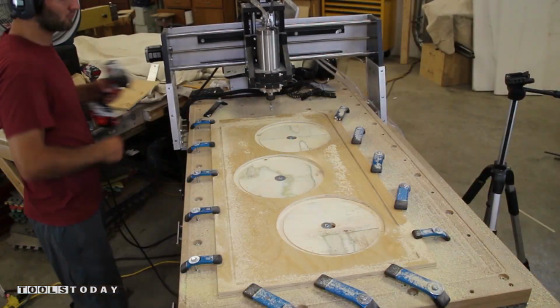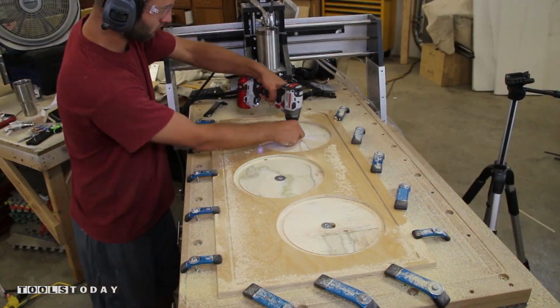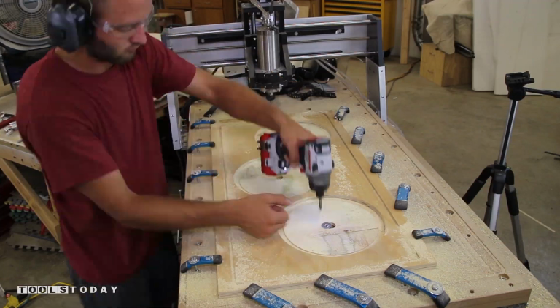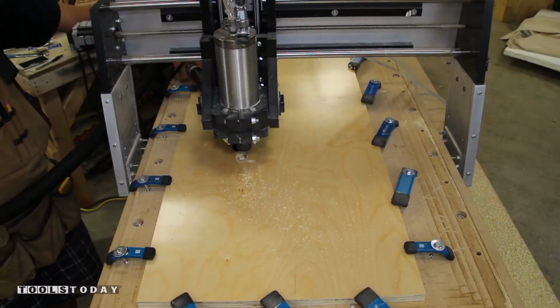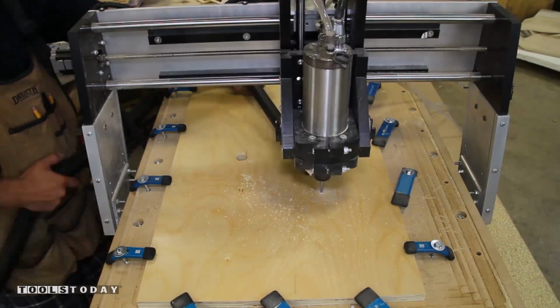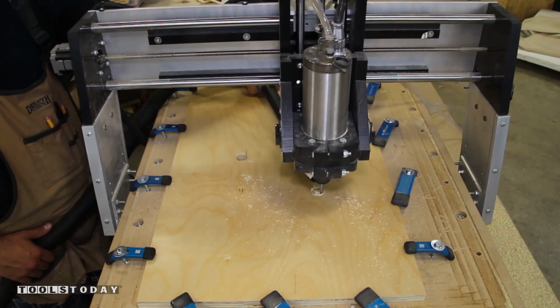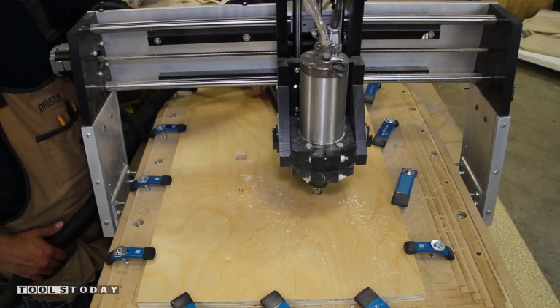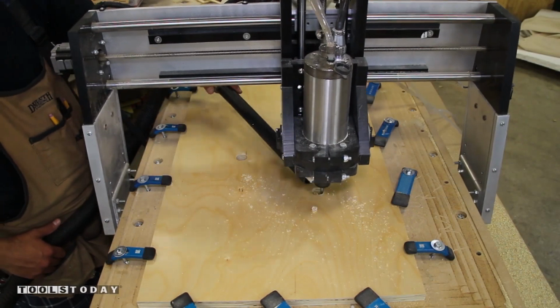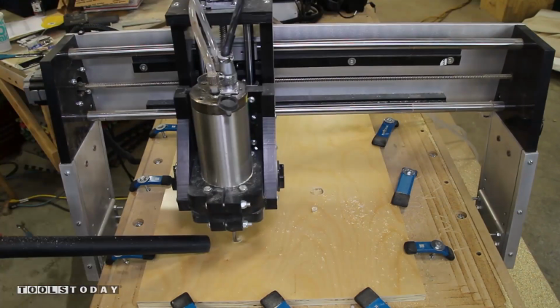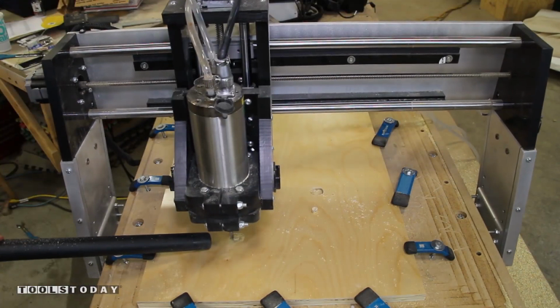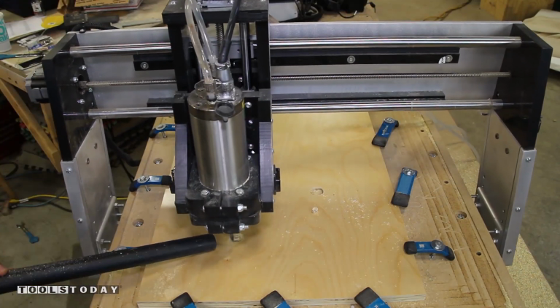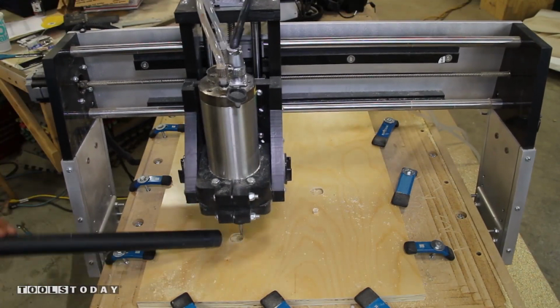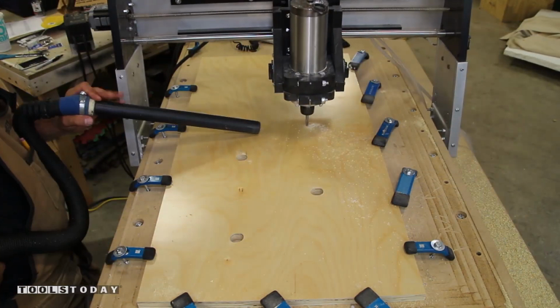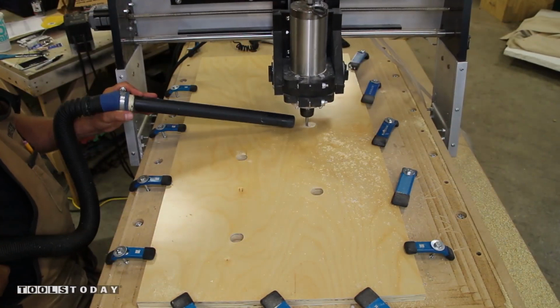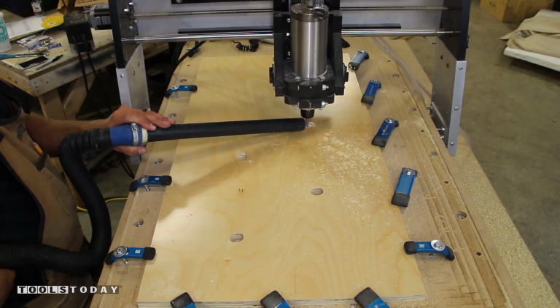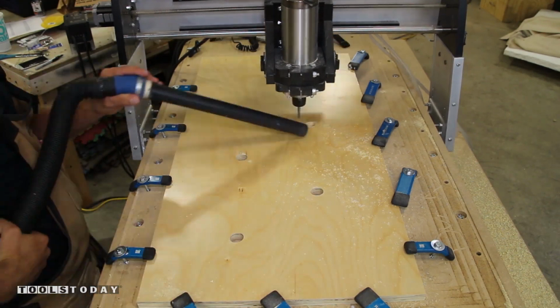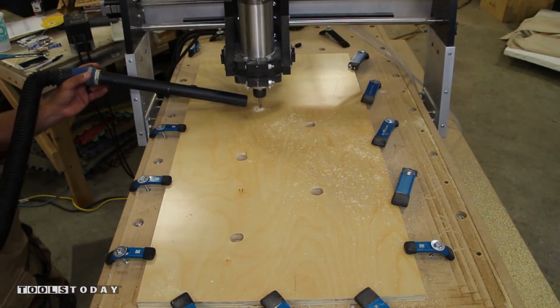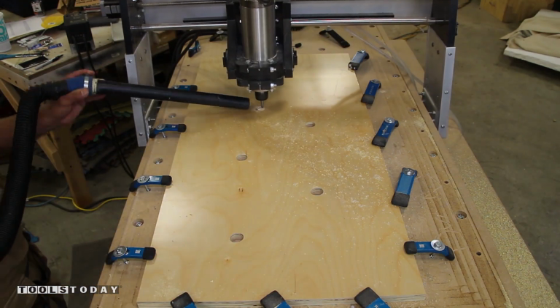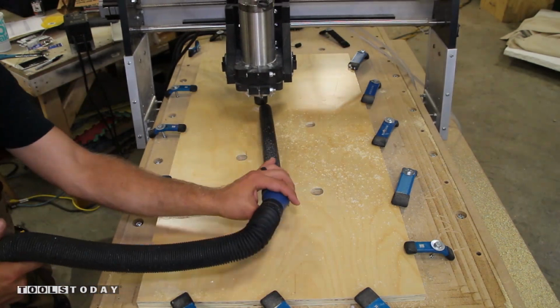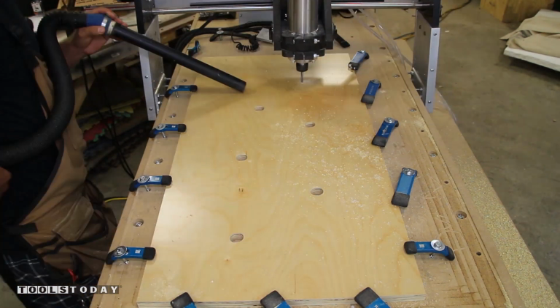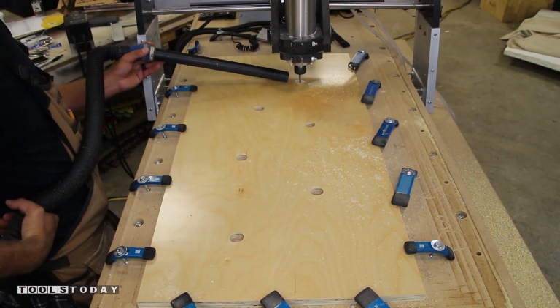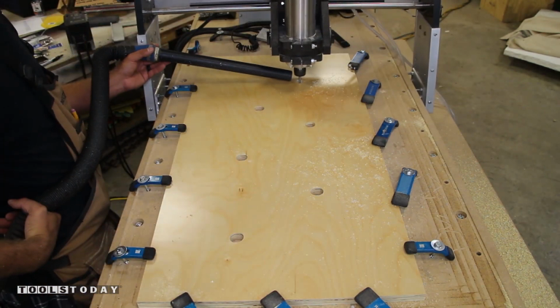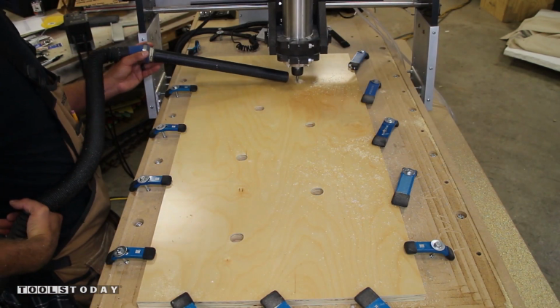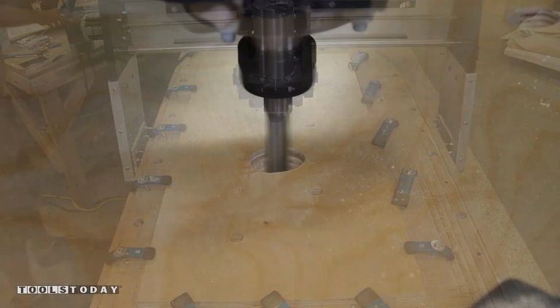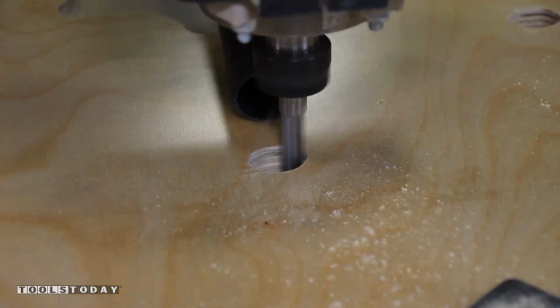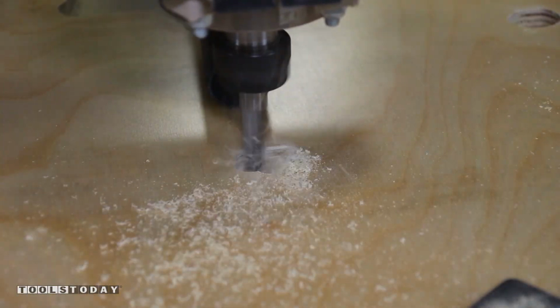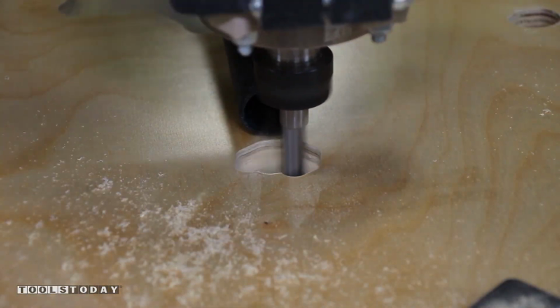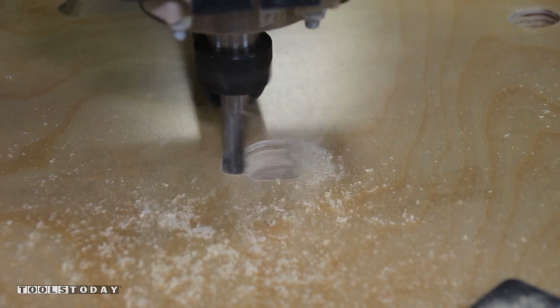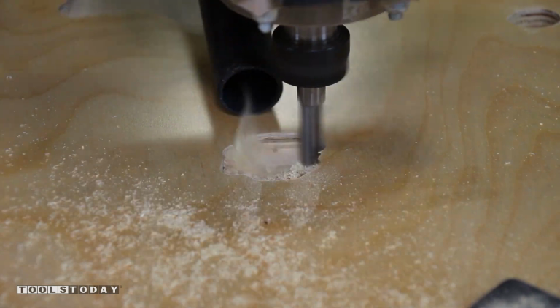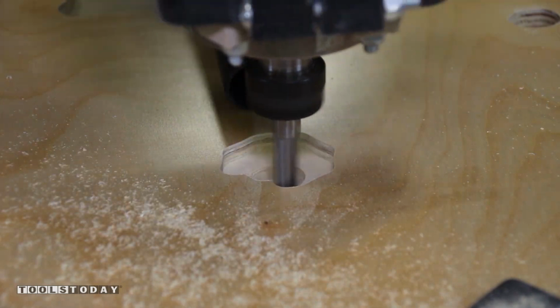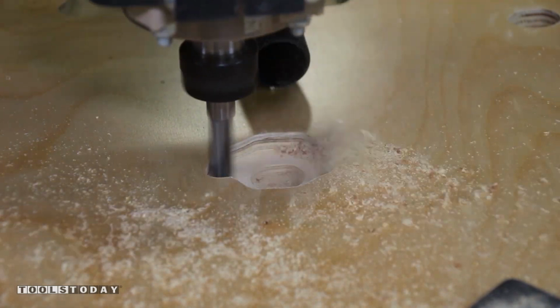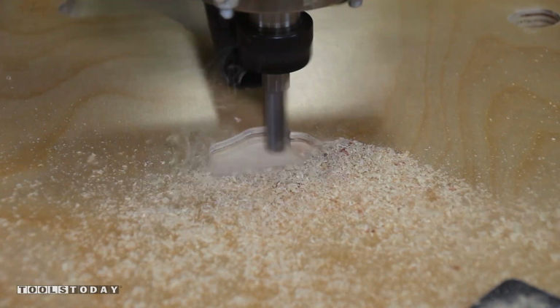Next we can repeat that entire process with a little different geometry for the dado stack tray. This tray will have an 8.5 inch pocket for the outside blades, 3 other pockets for the chippers, and a small 3 inch pocket for the shims.